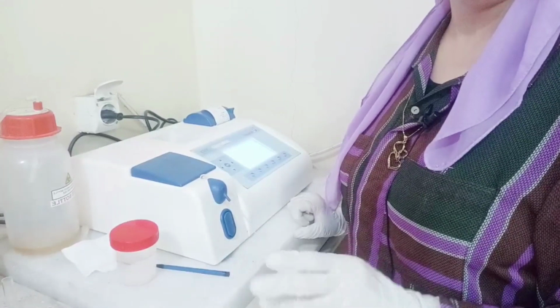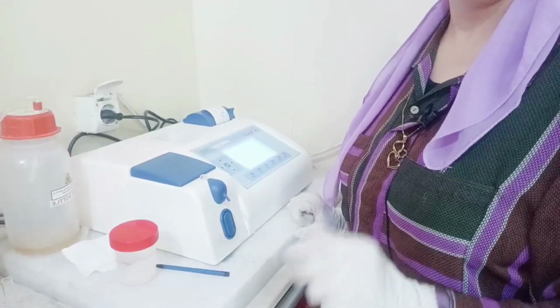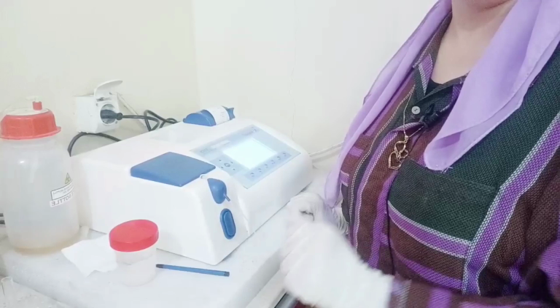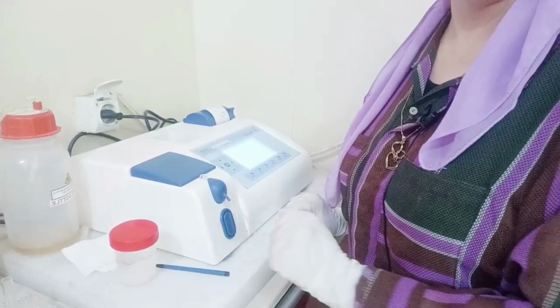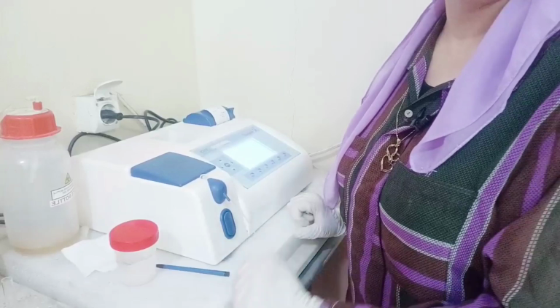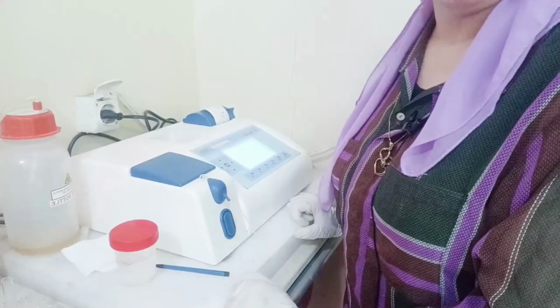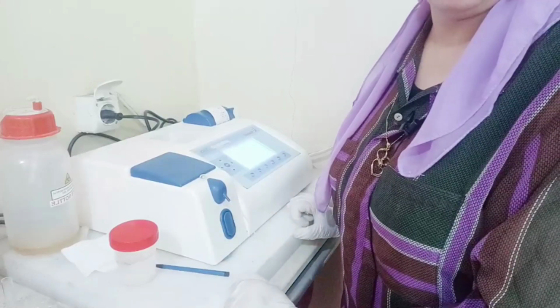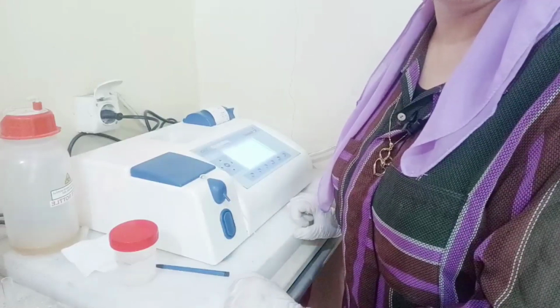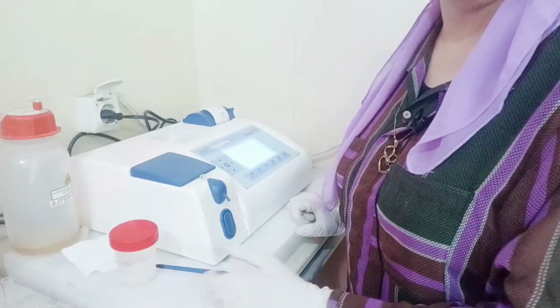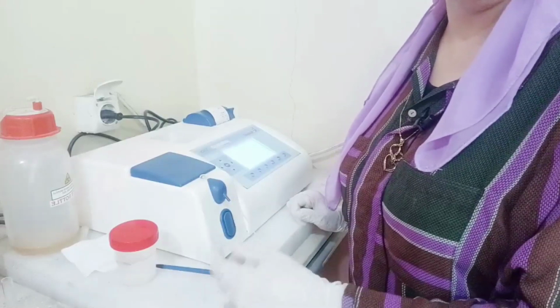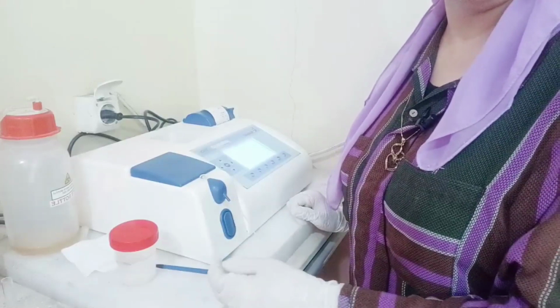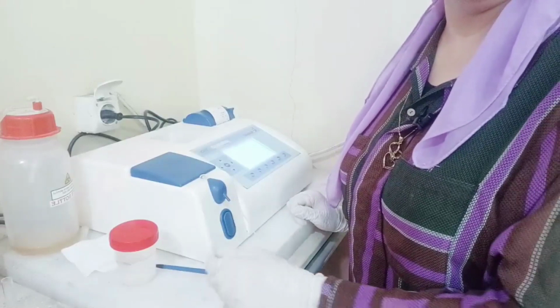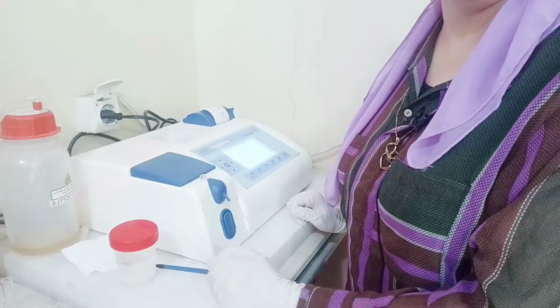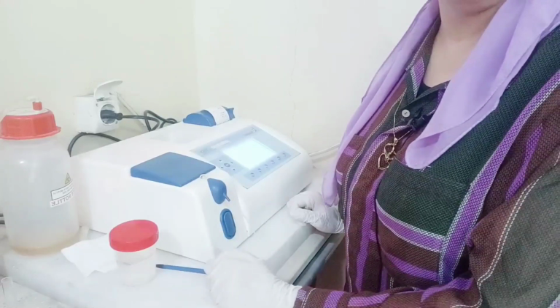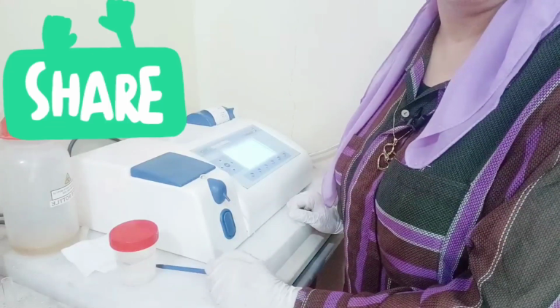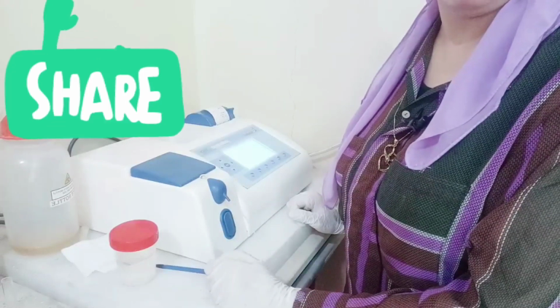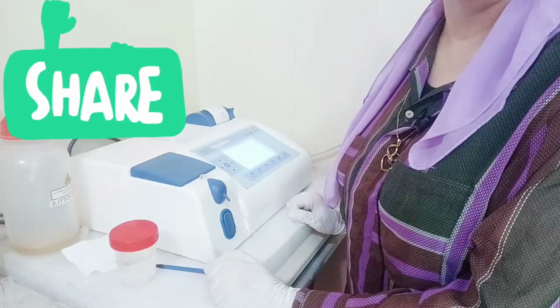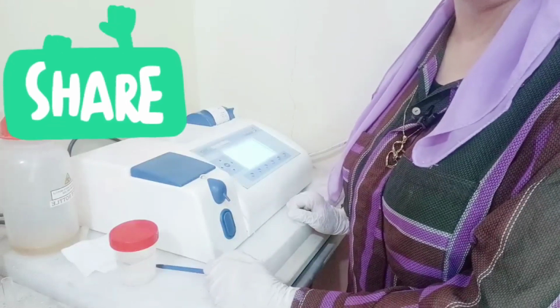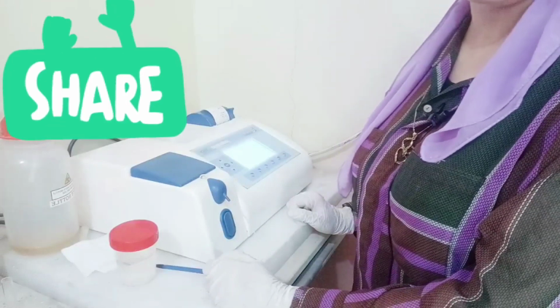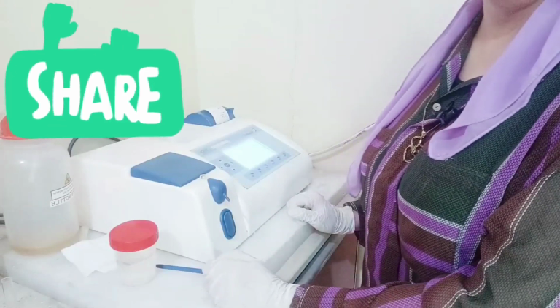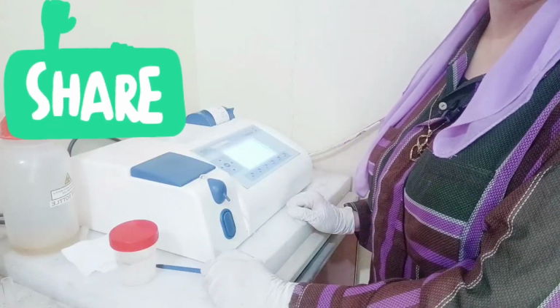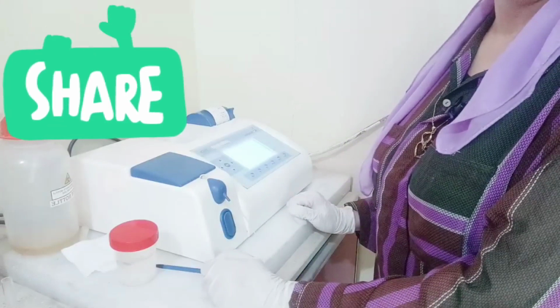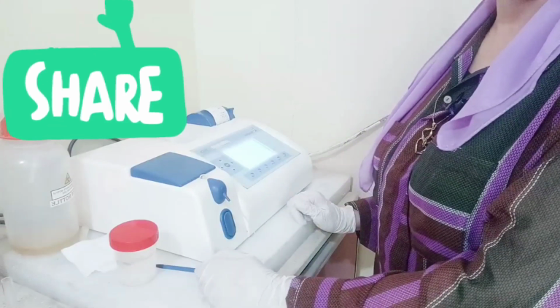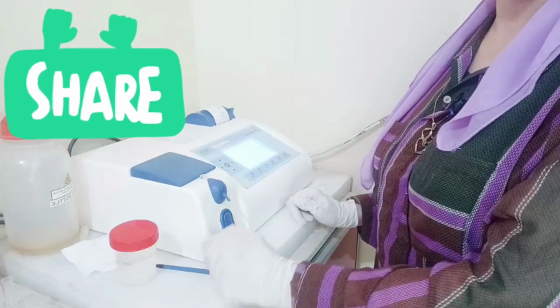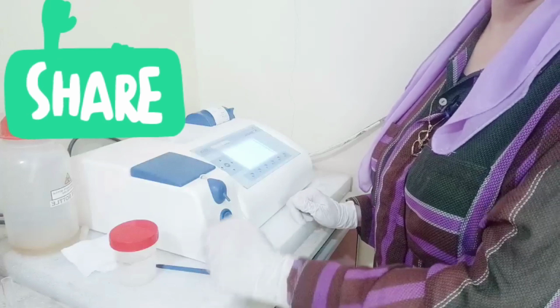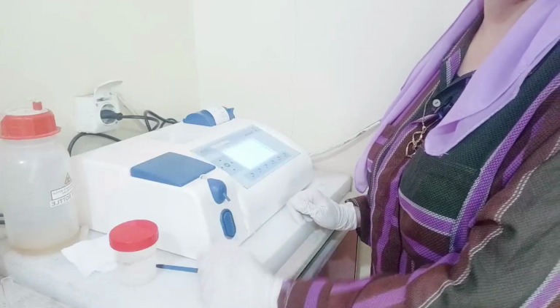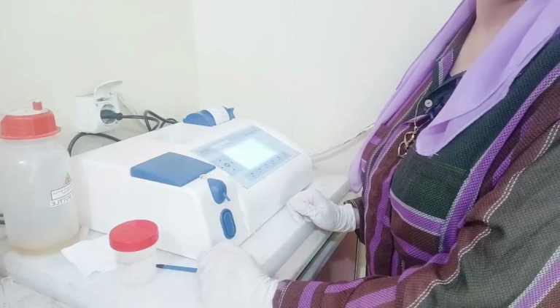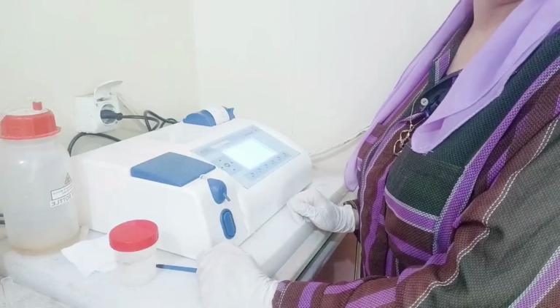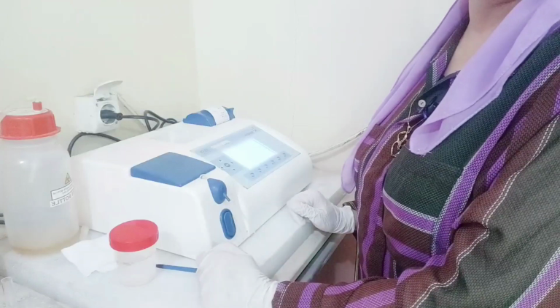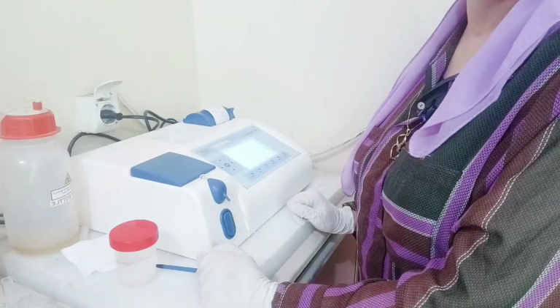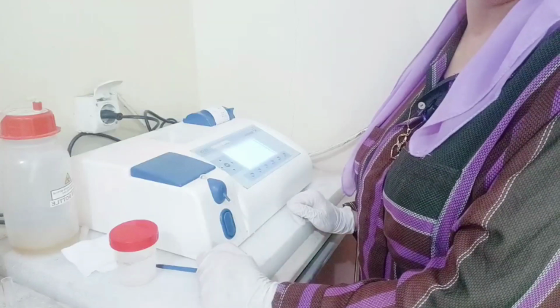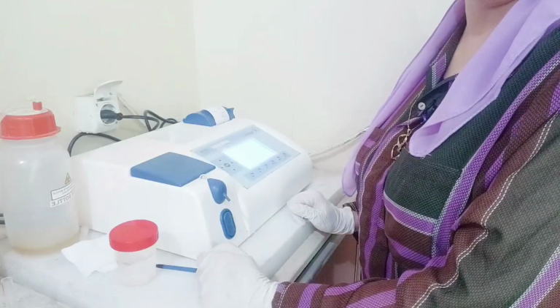I hope you have enjoyed this video. We have learned about hemoglobin together in a simple way. I hope to see you in the next video. Peace be upon you.